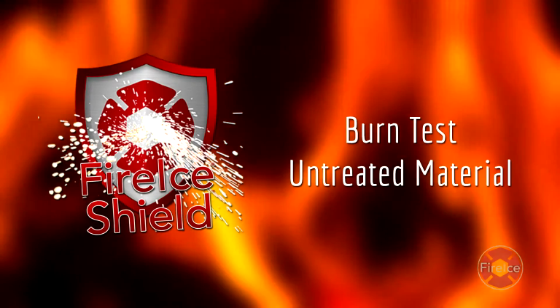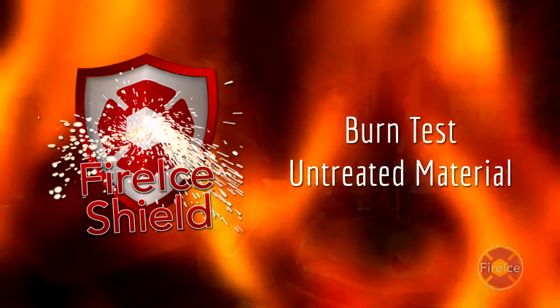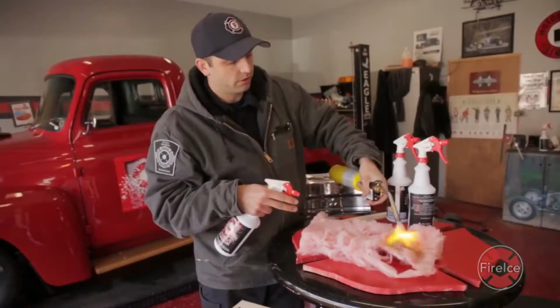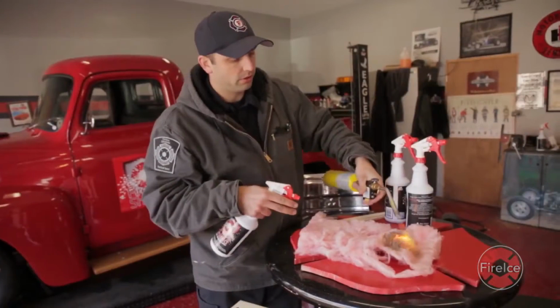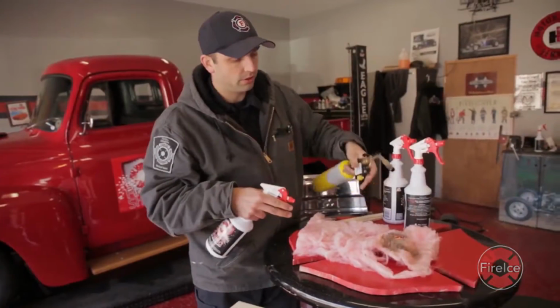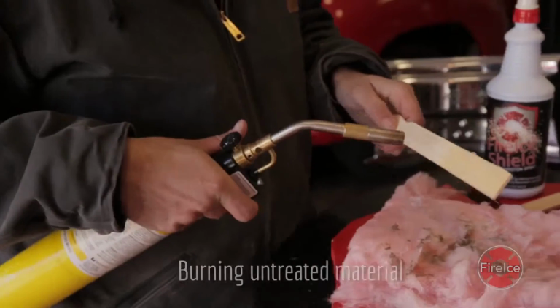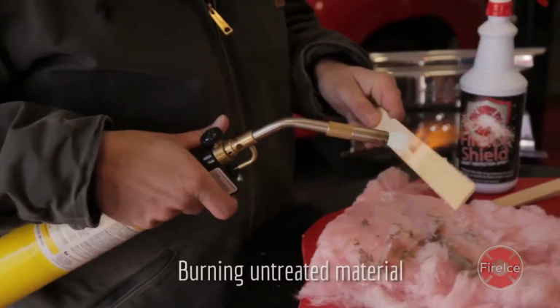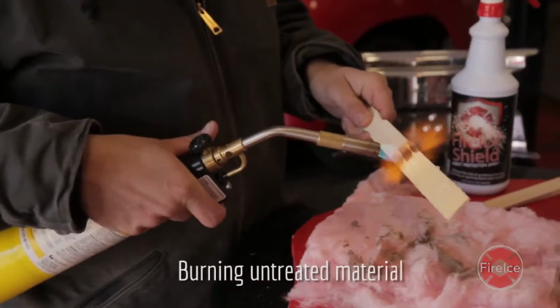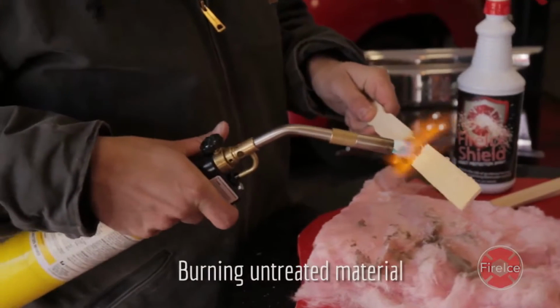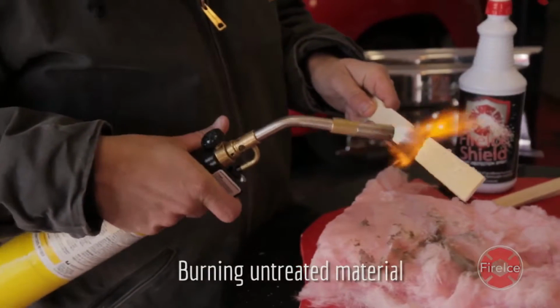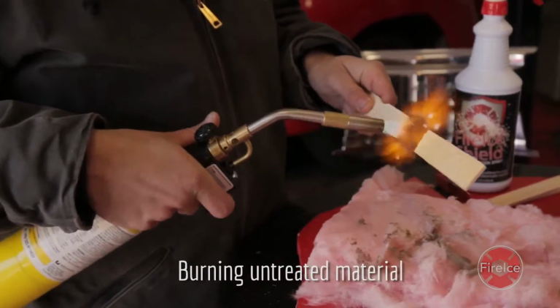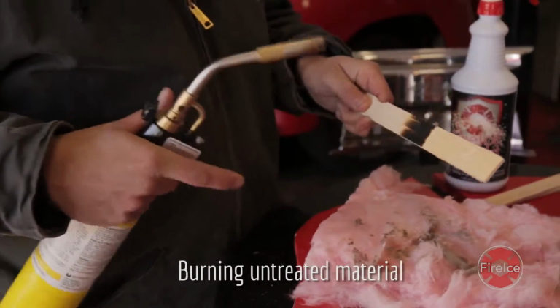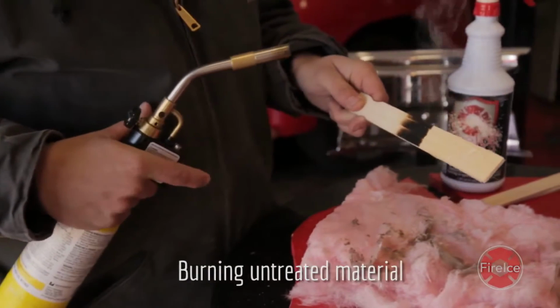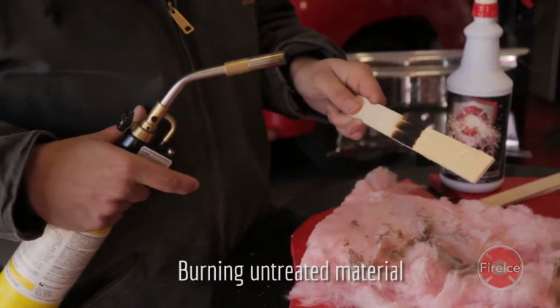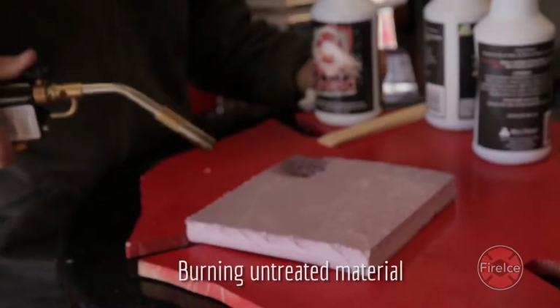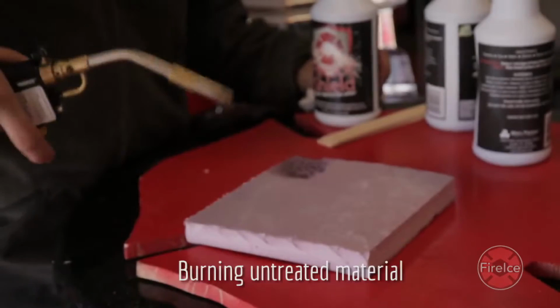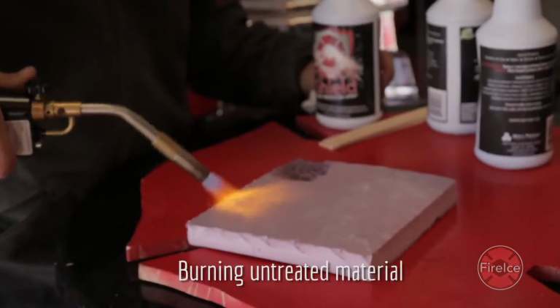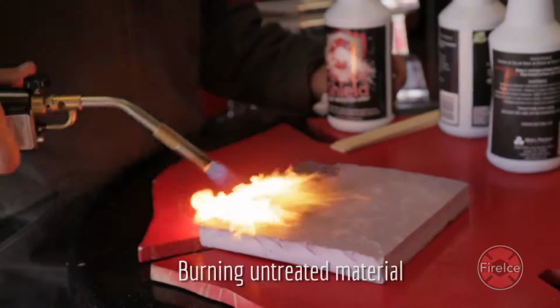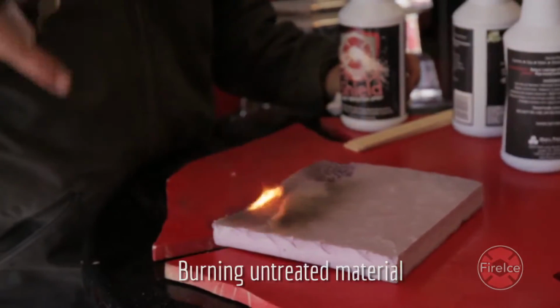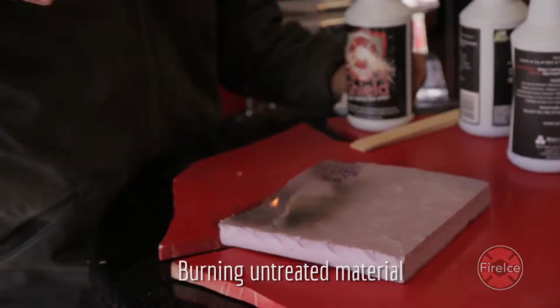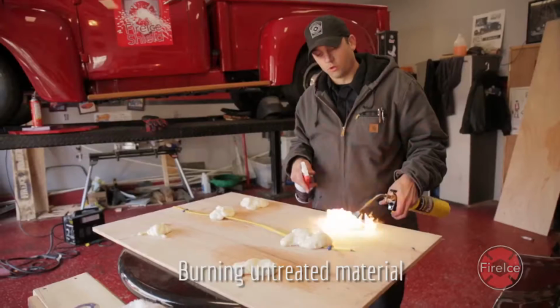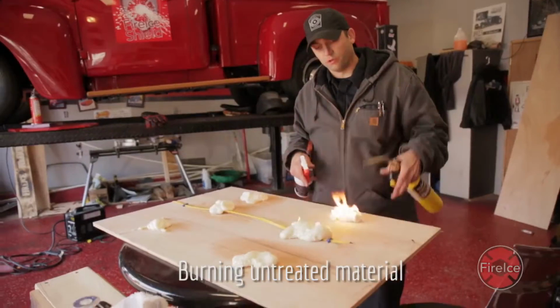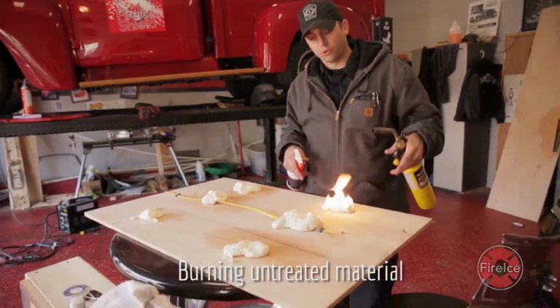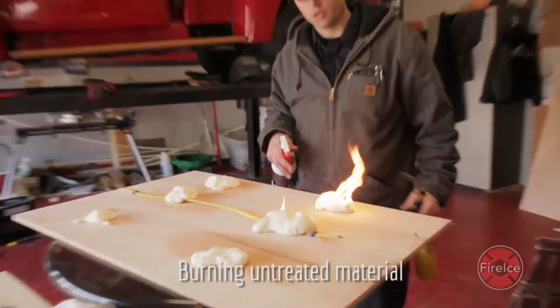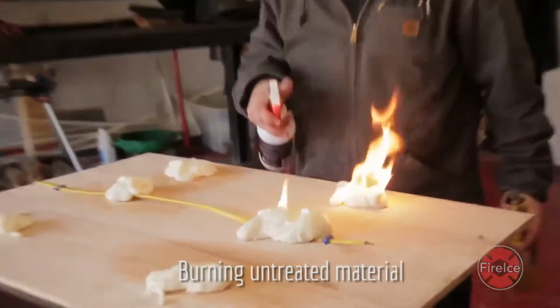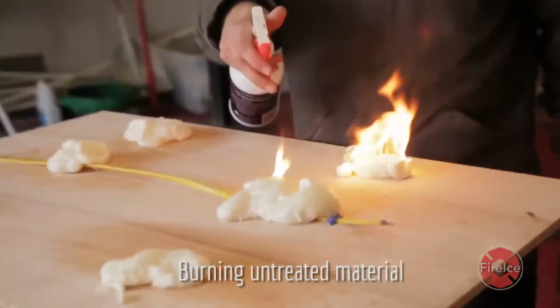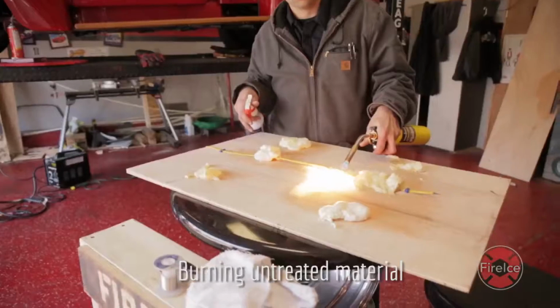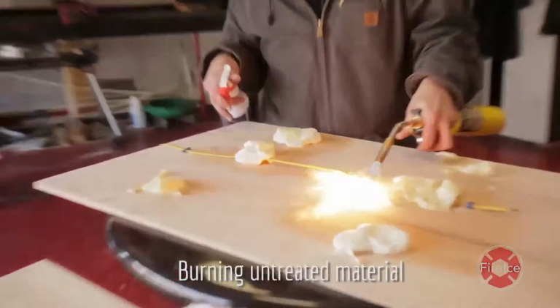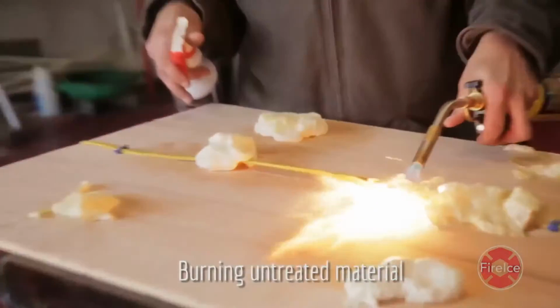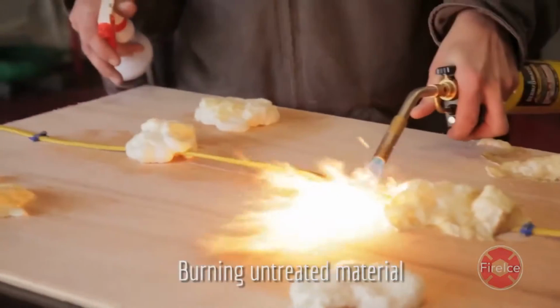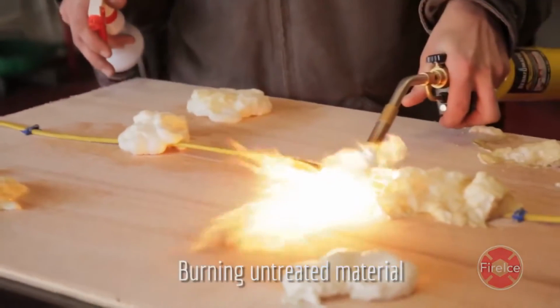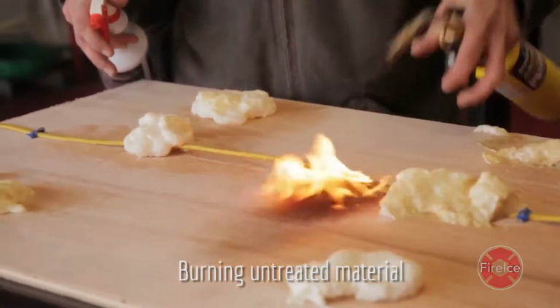Untreated, these flammable materials can easily ignite during hot work, creating an unsafe and dangerous work environment, and exposing homes and businesses to the risk of fire.